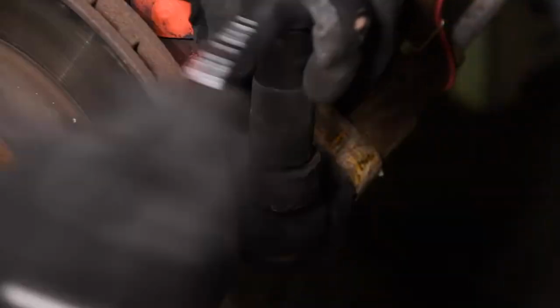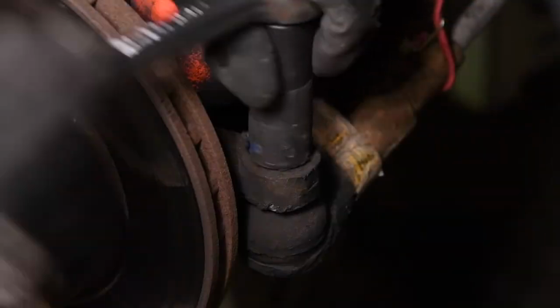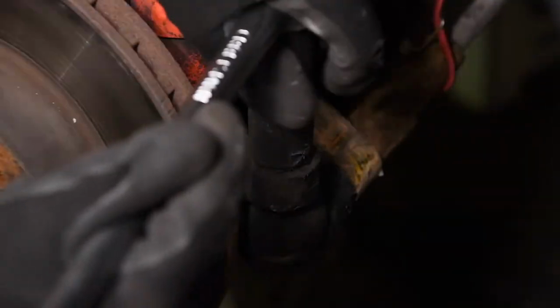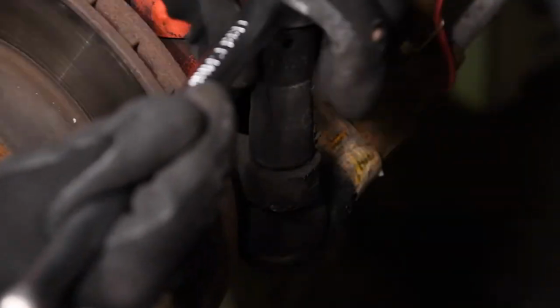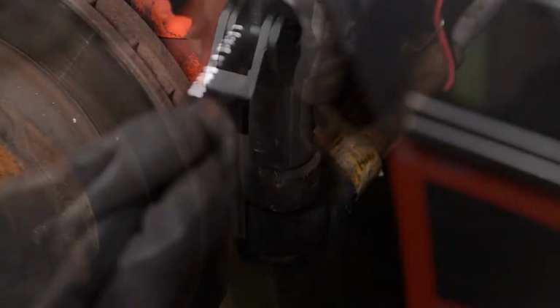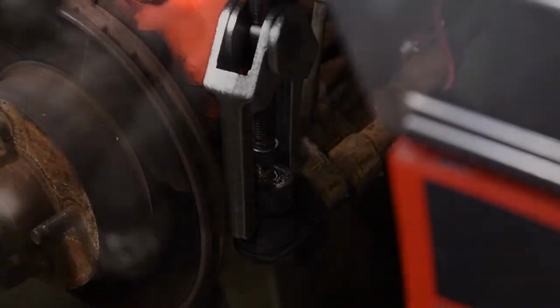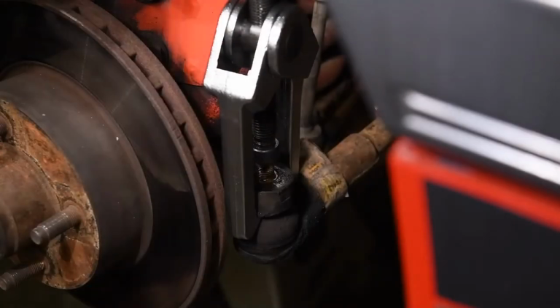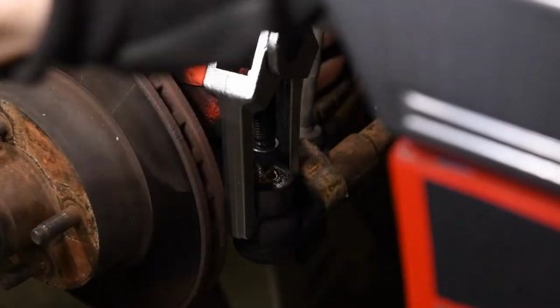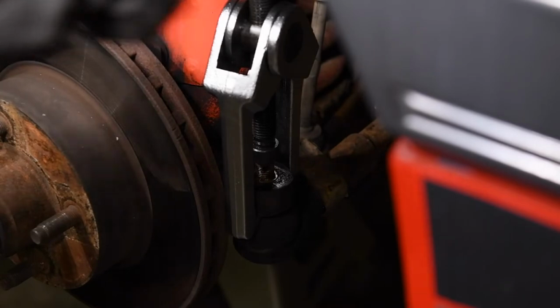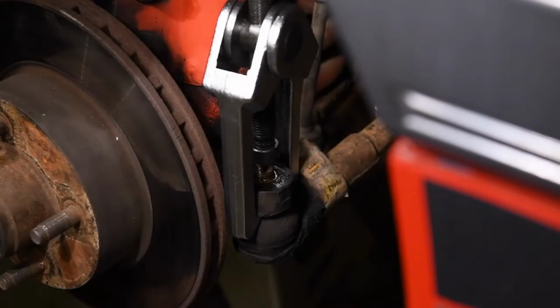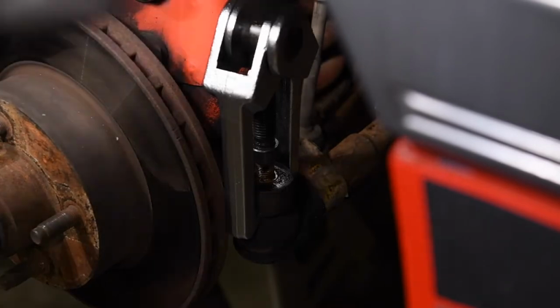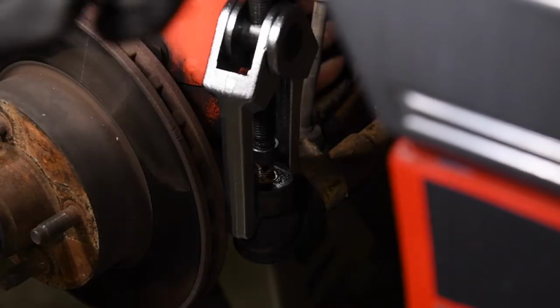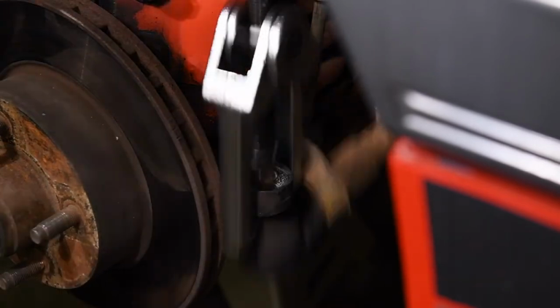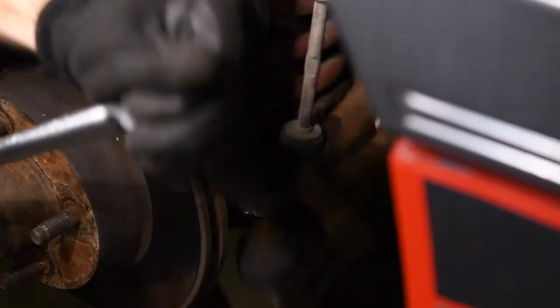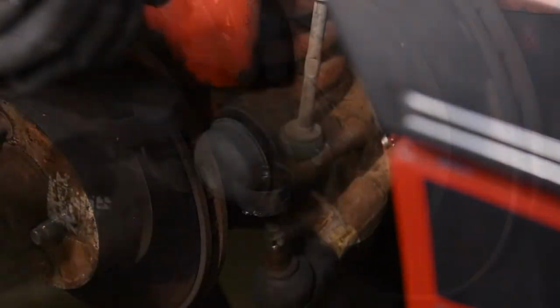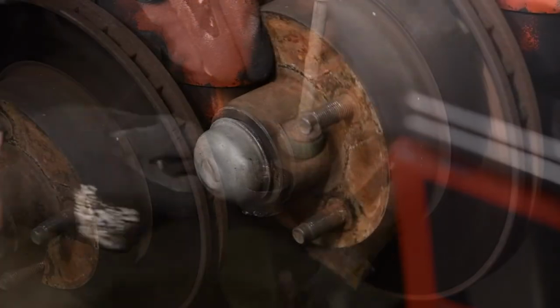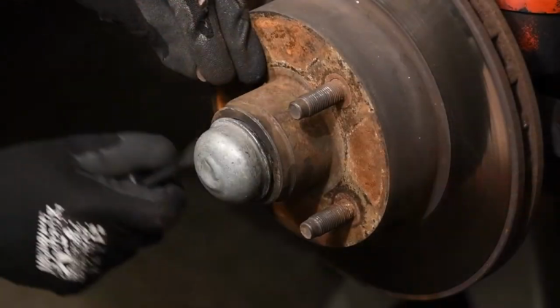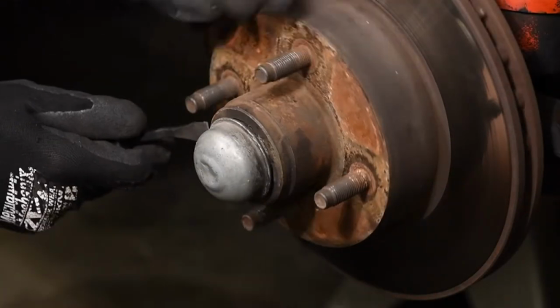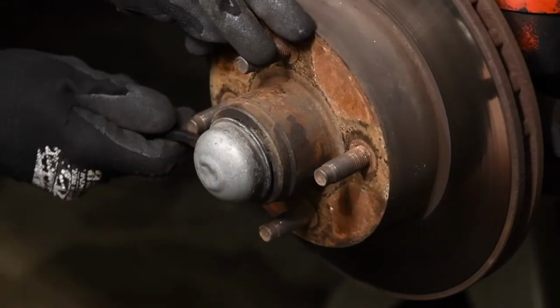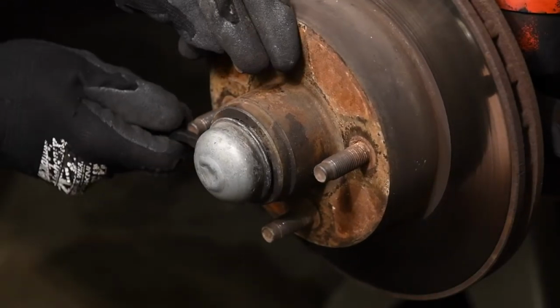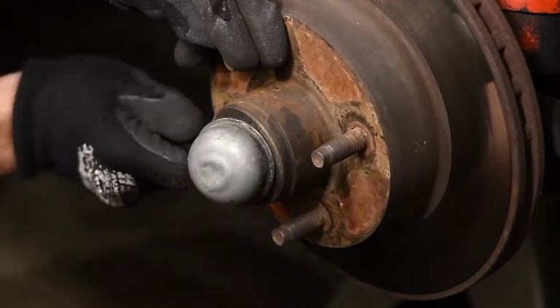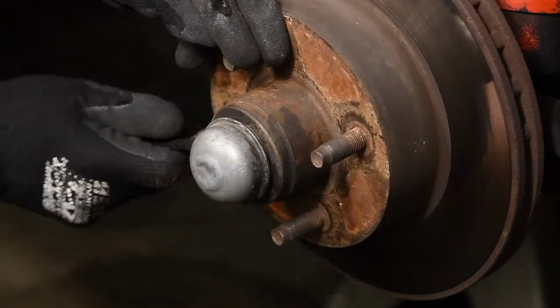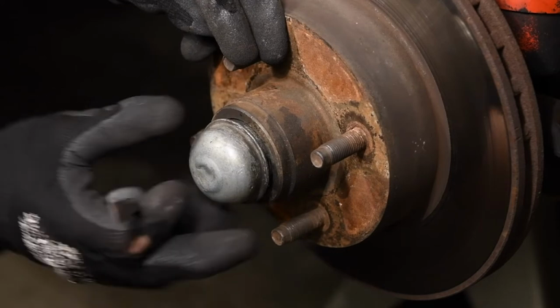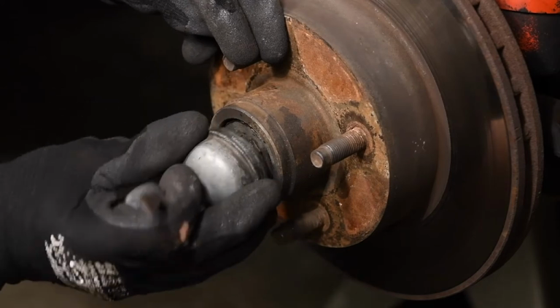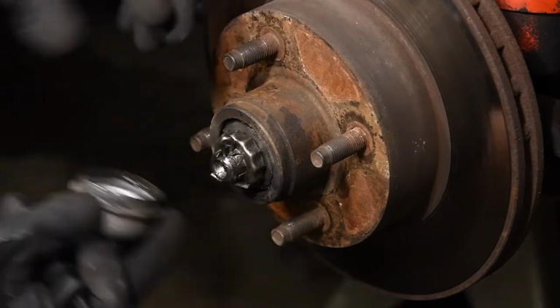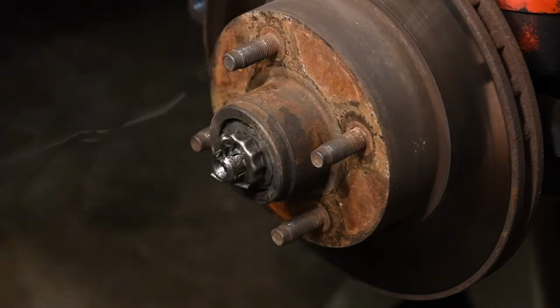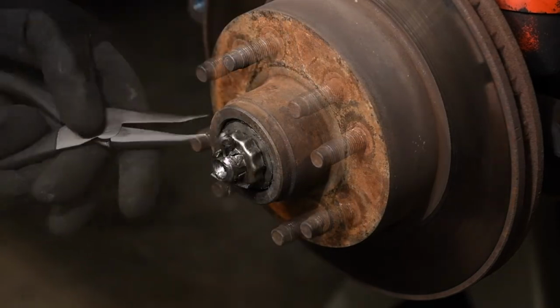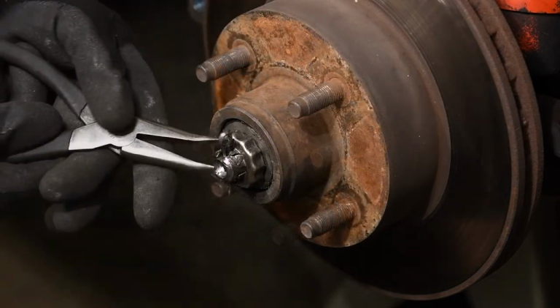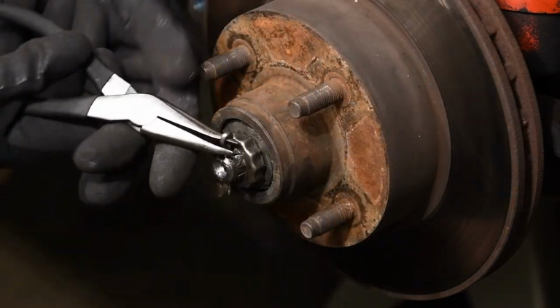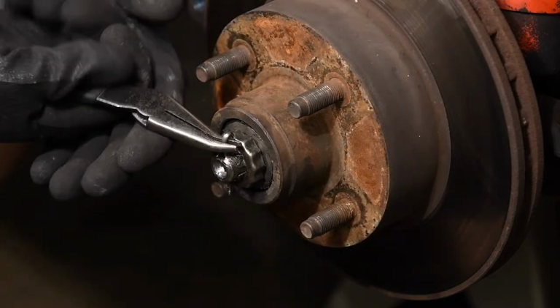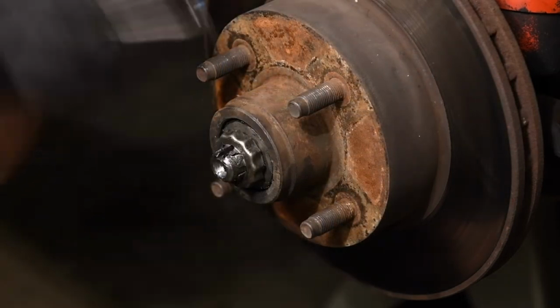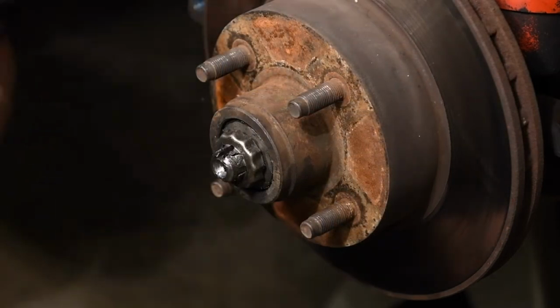We loosened the castle nut from the tie rod end and used a puller to break the tie rod end free from the spindle. Then we removed the dust cap, pin, and wheel bearing nut to remove the factory brake rotor.